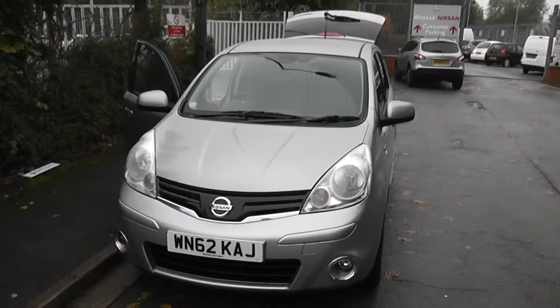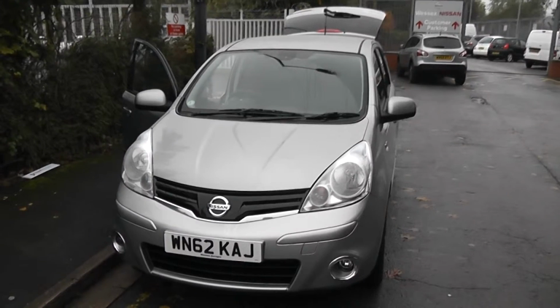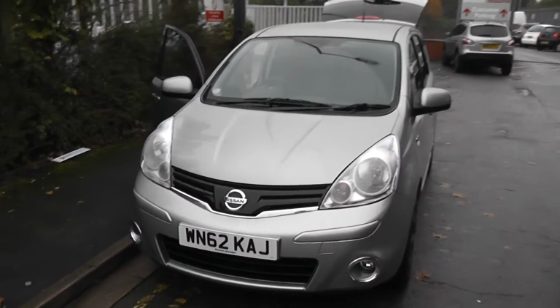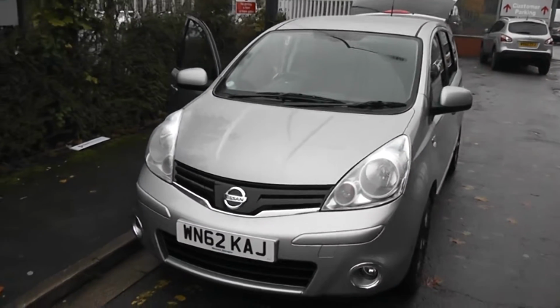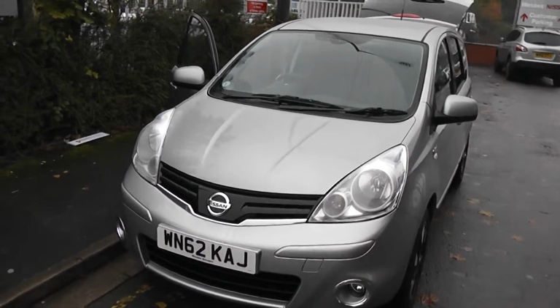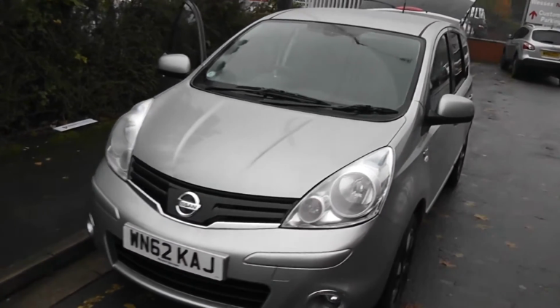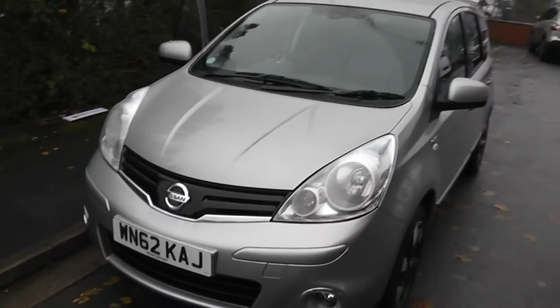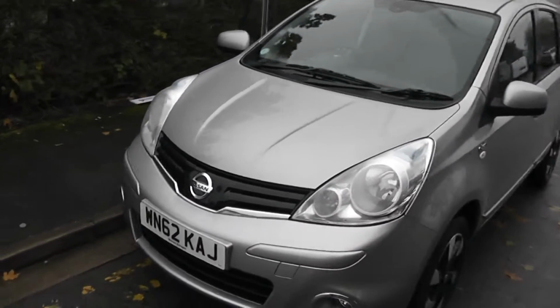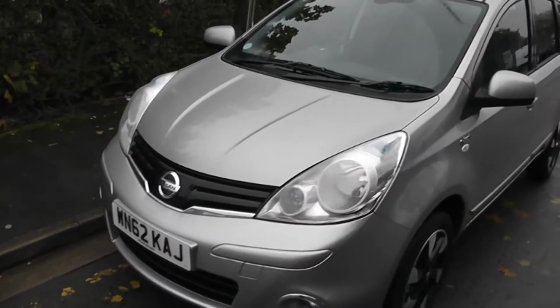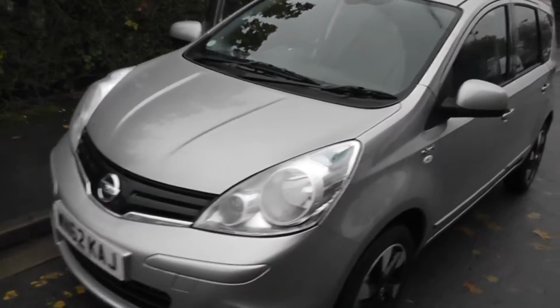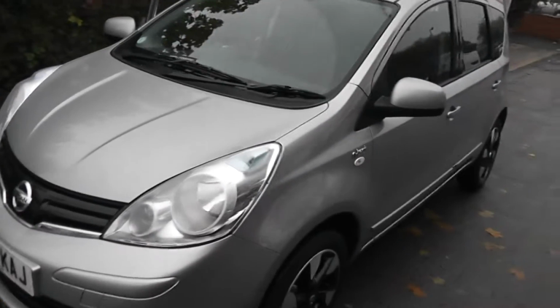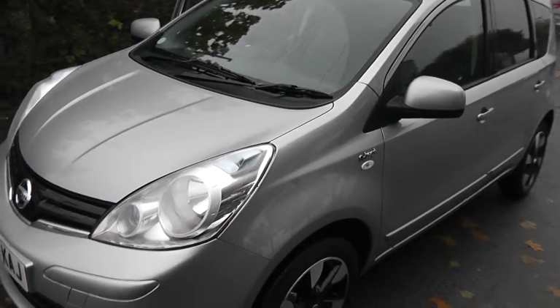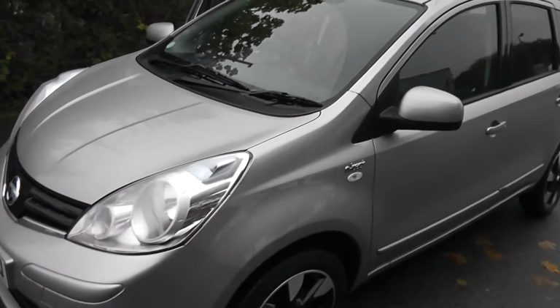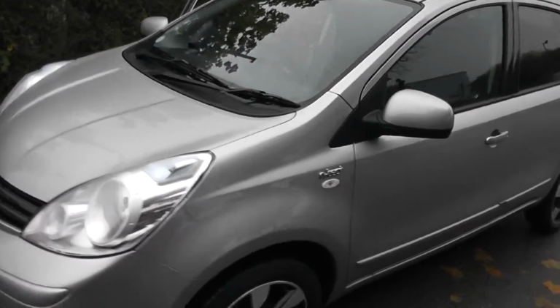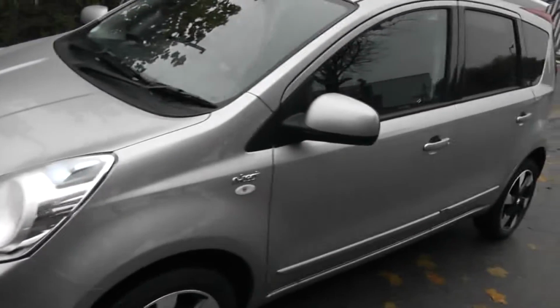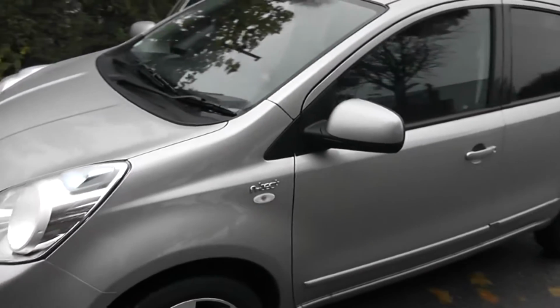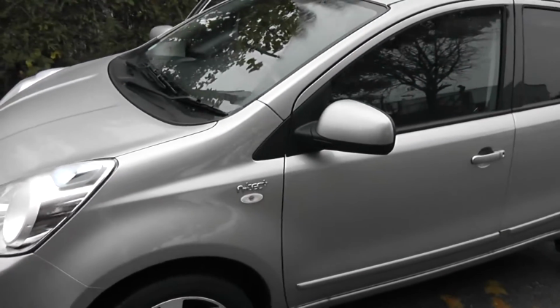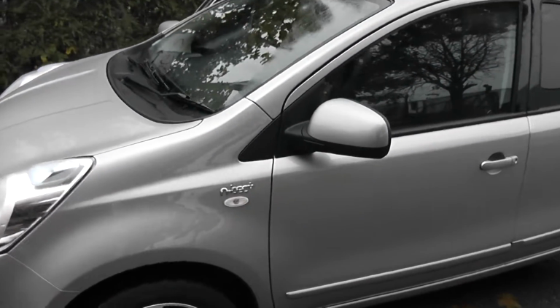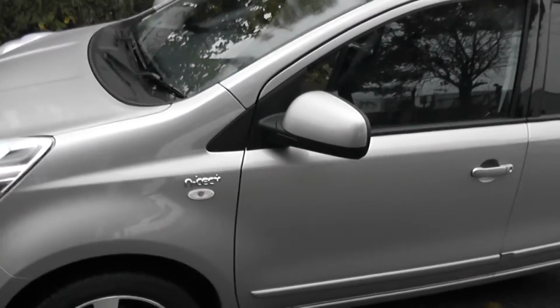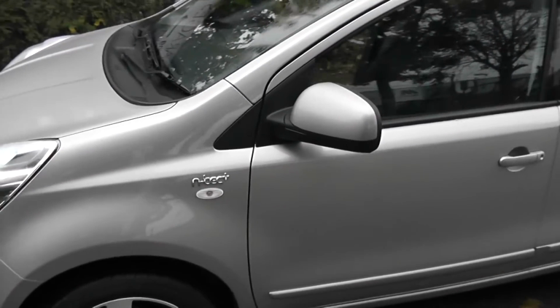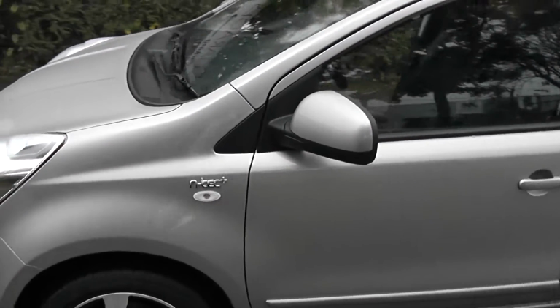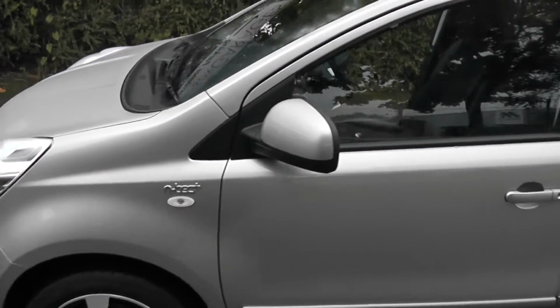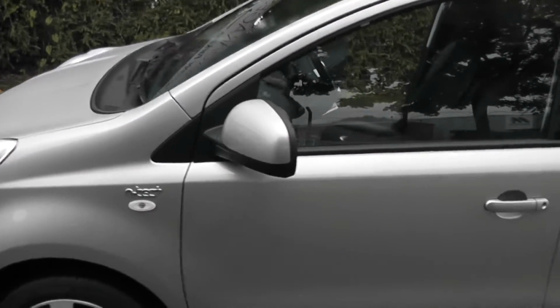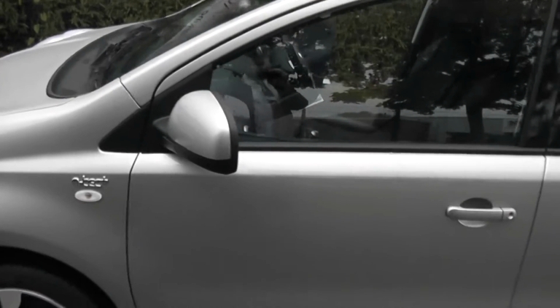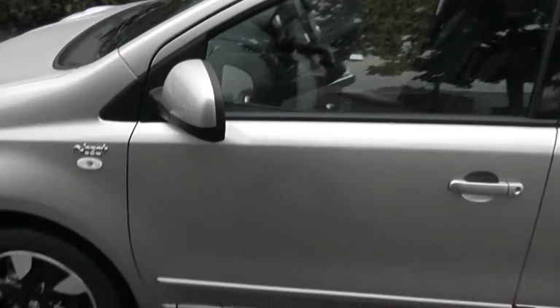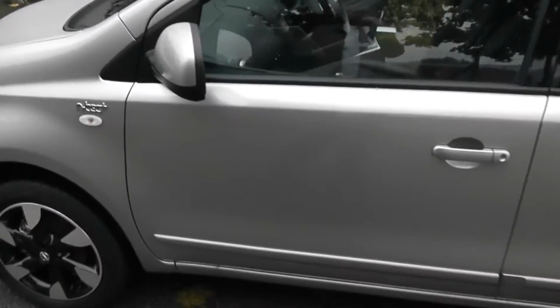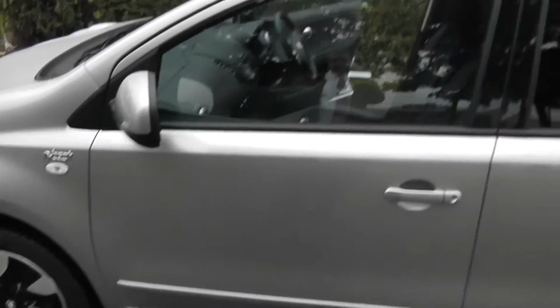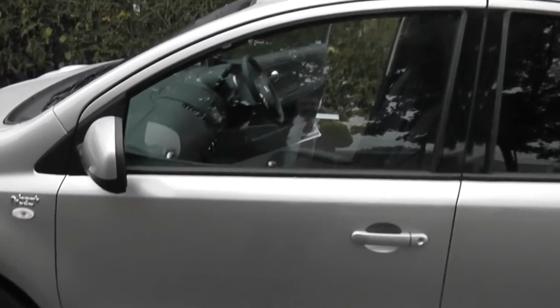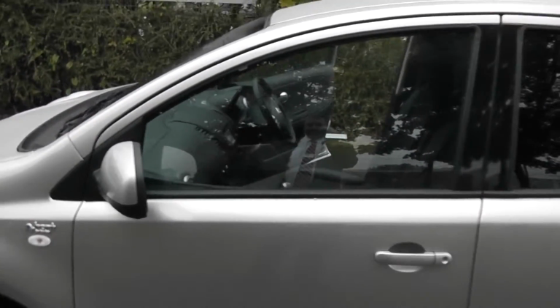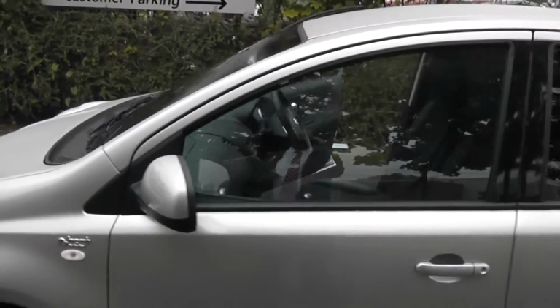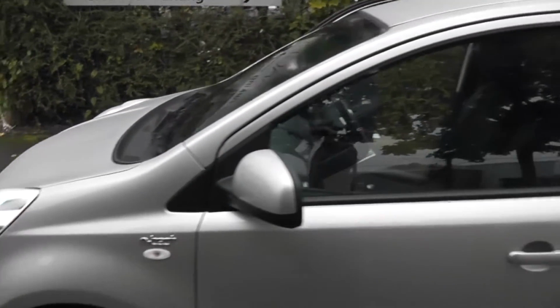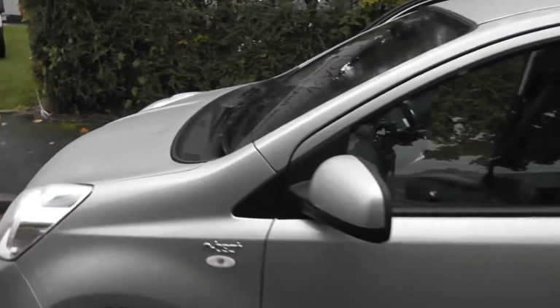Welcome to Wessex Garages on Pennywell Road in Bristol. Here we have the Nissan Note N-Tec in blade silver. This hatchback is a 1.4 litre petrol engine and is currently one of our pre-registered vehicles.